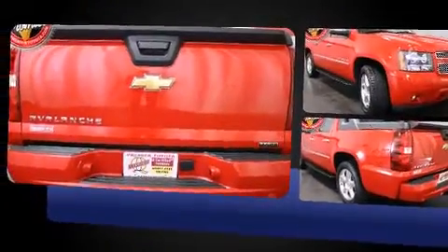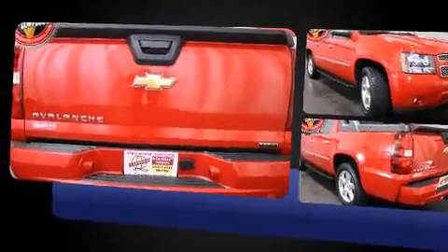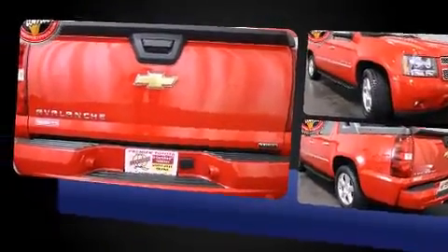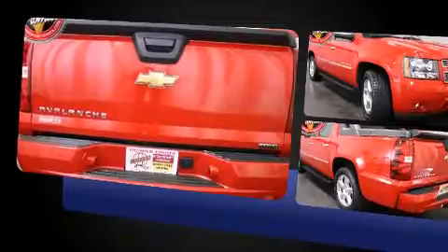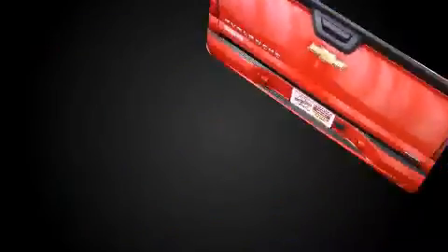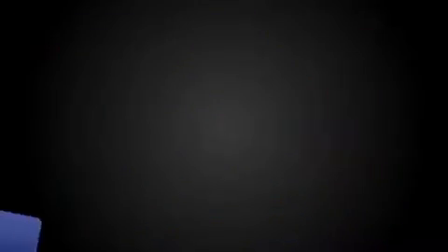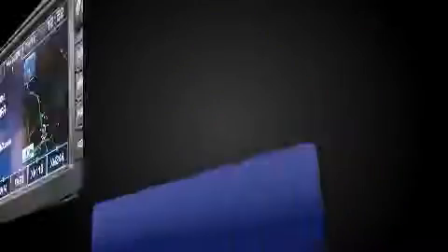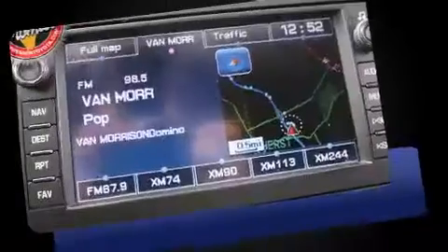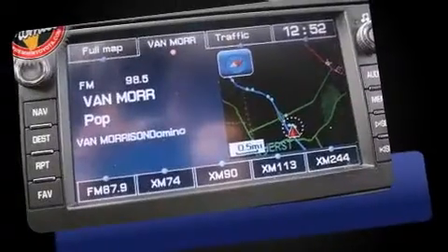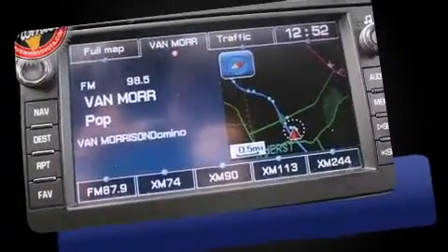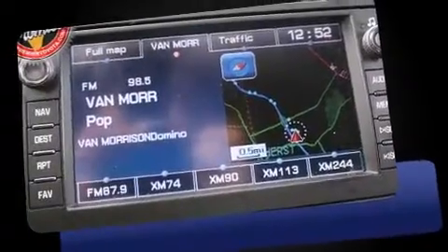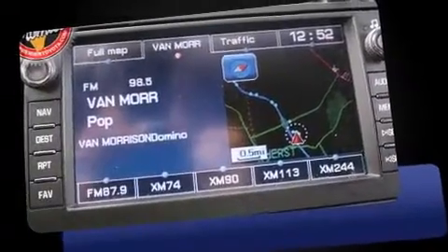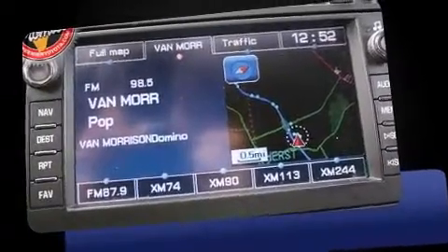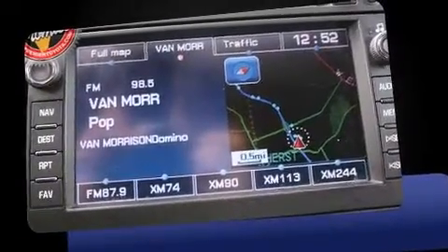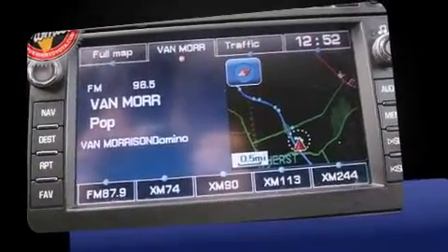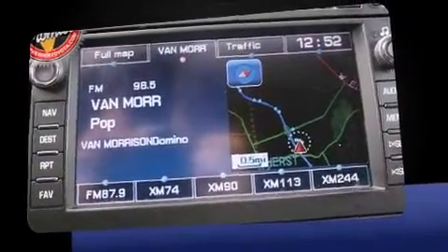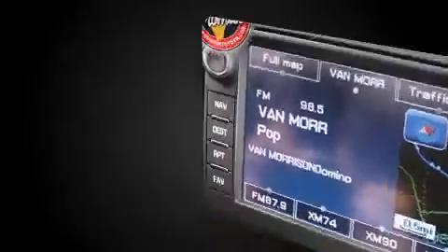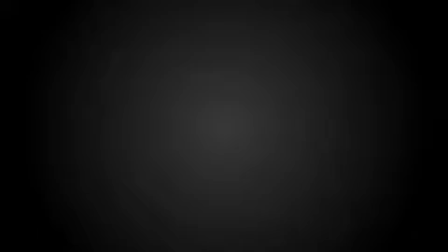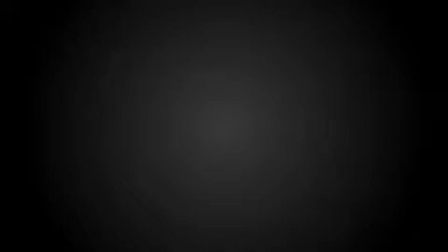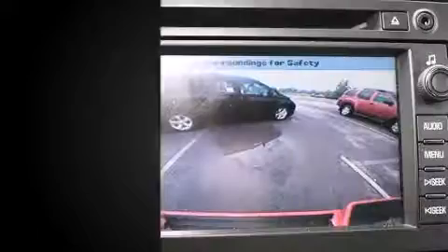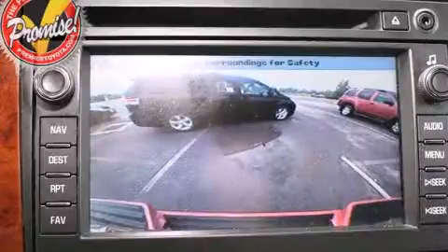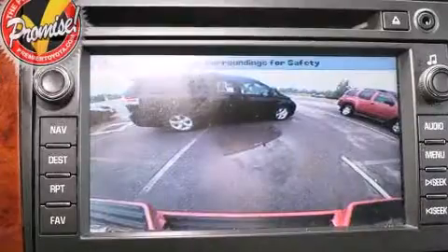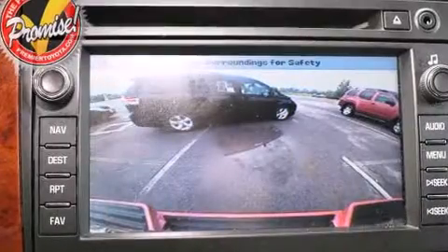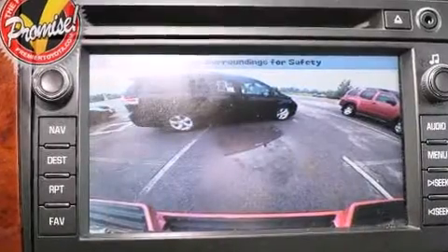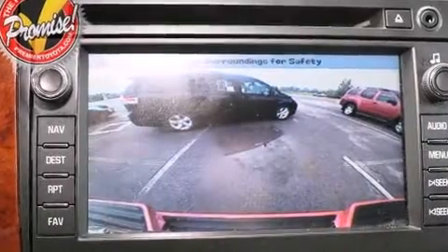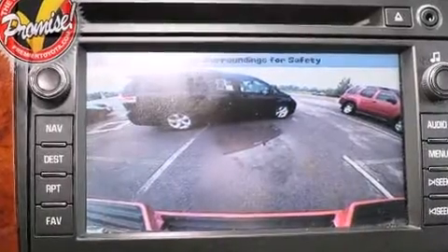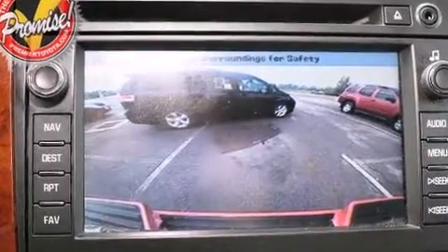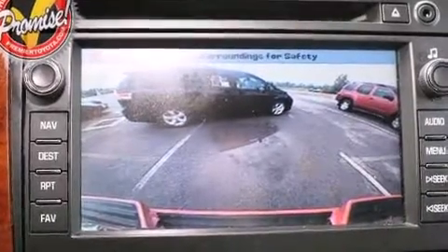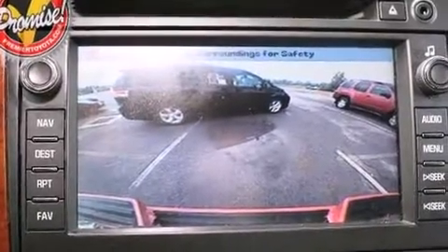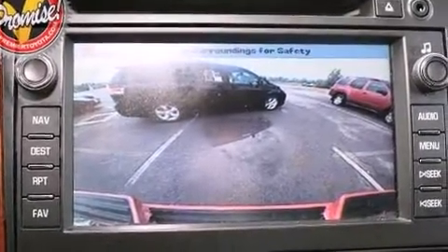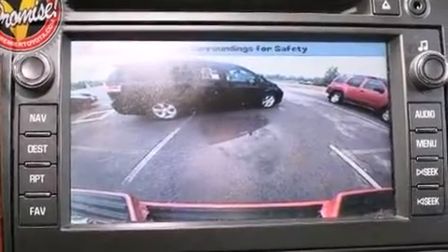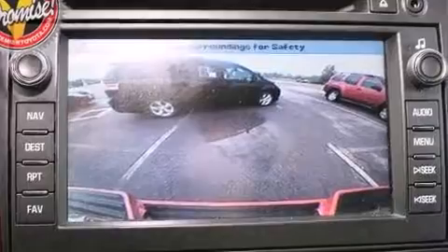A wealth of standard features means that you no longer have to sacrifice. Like heated seats, power door mirrors and heated door mirrors, a tonneau cover and power seats.